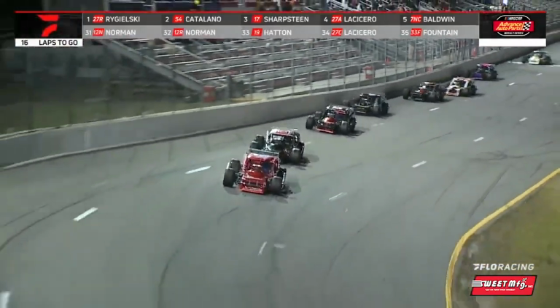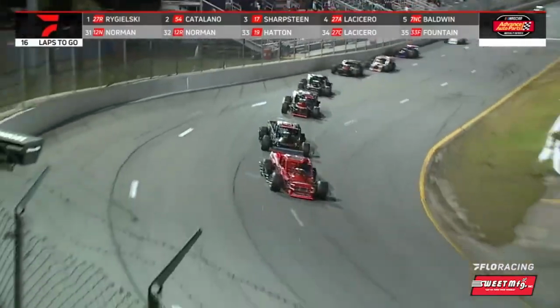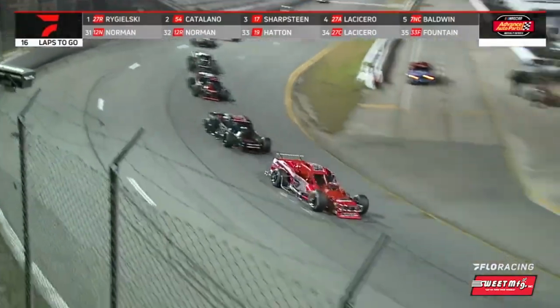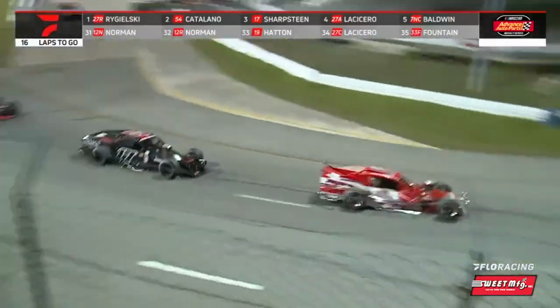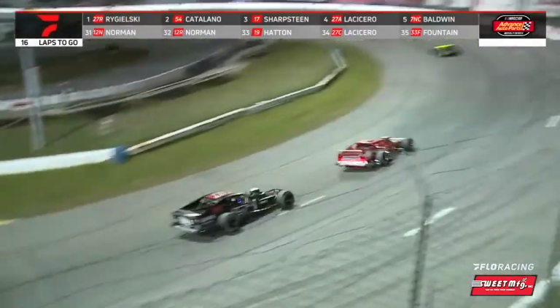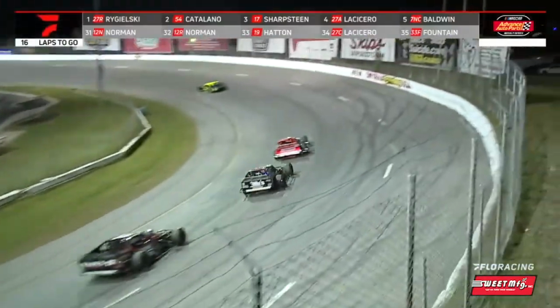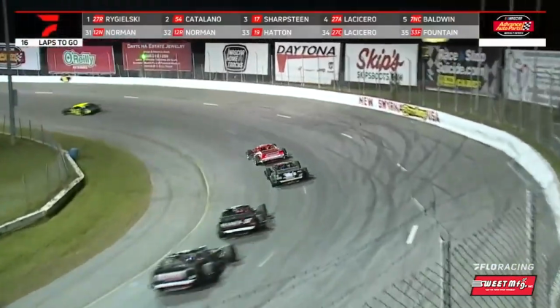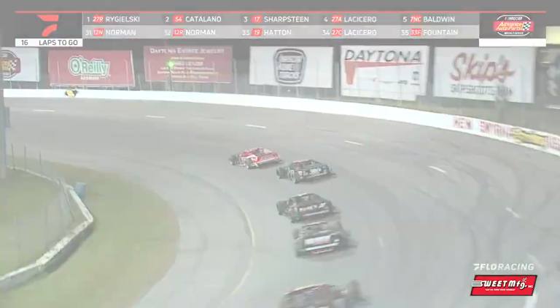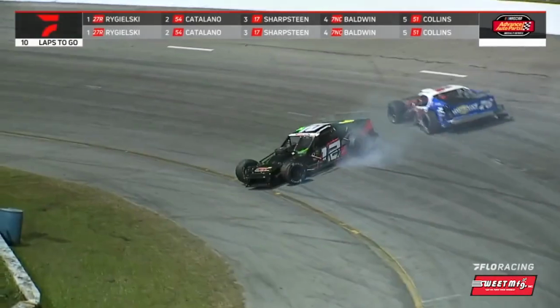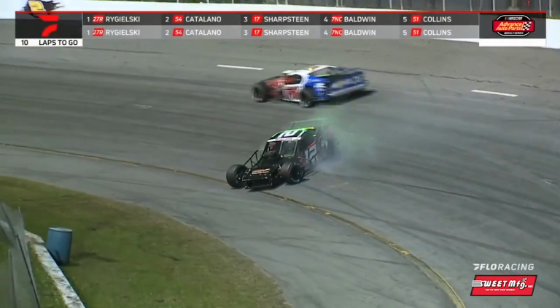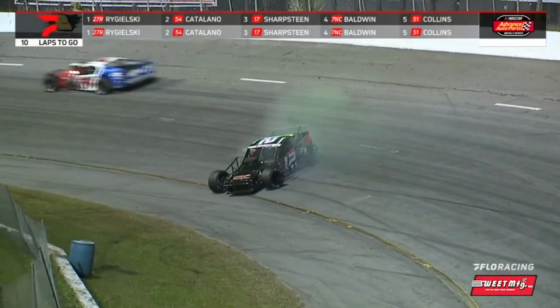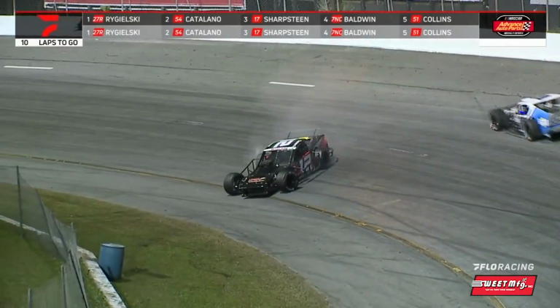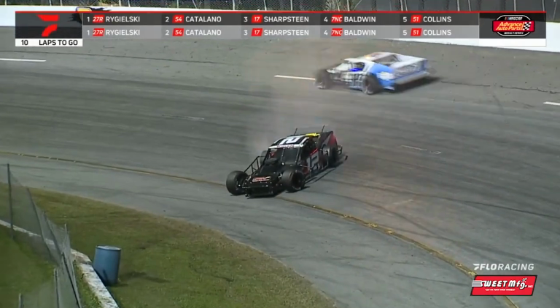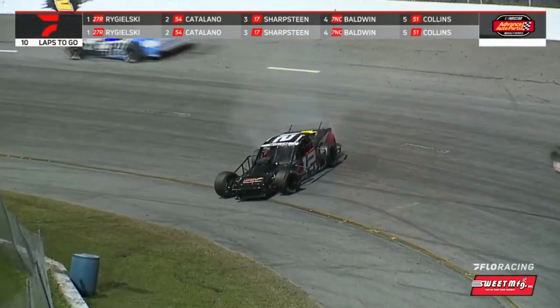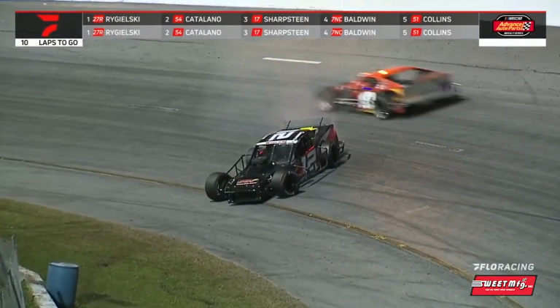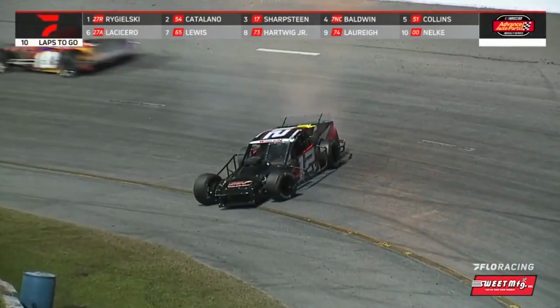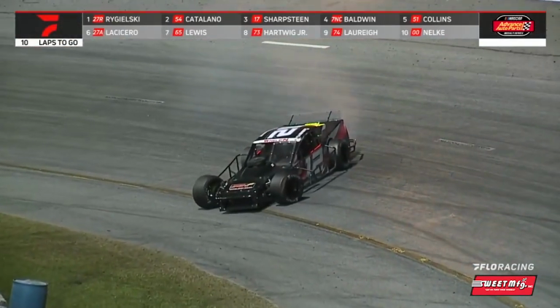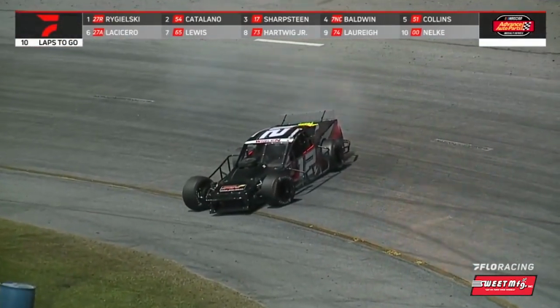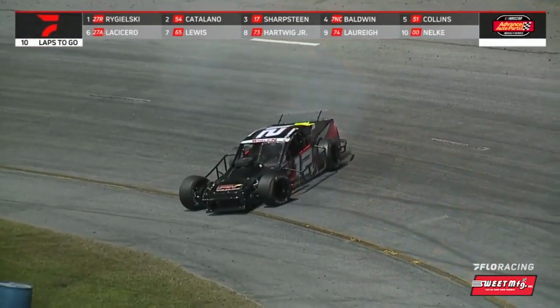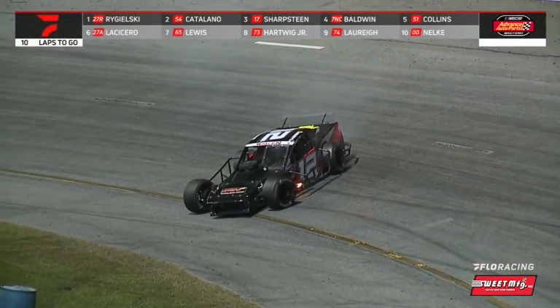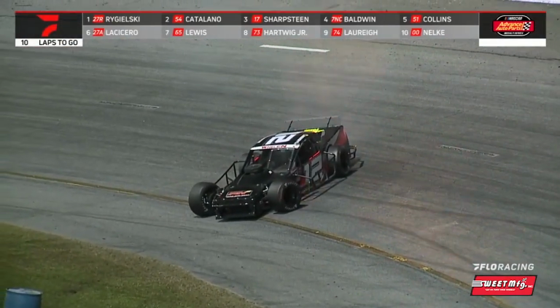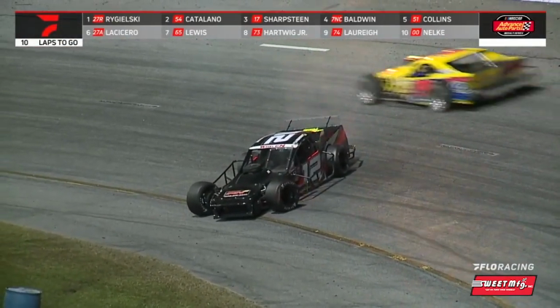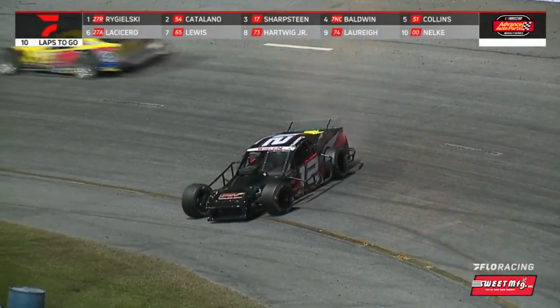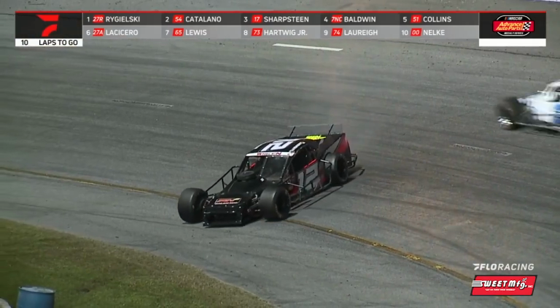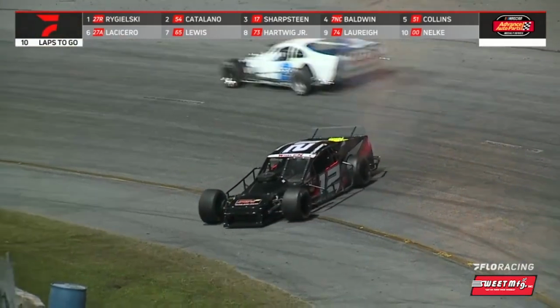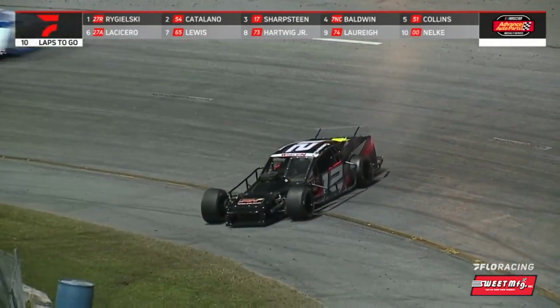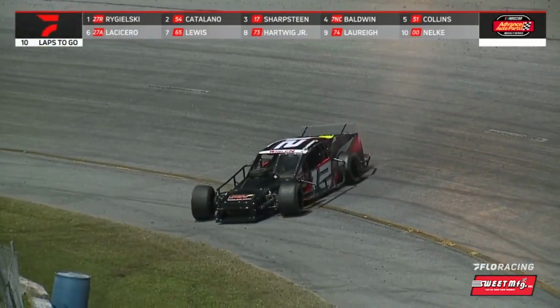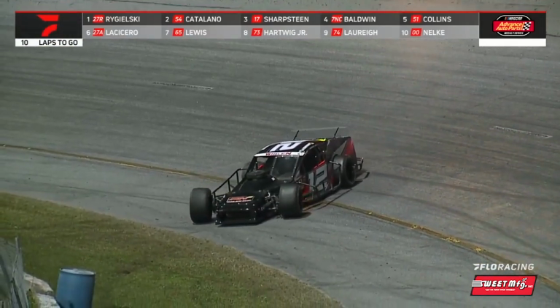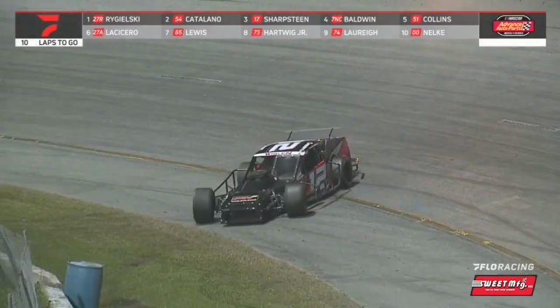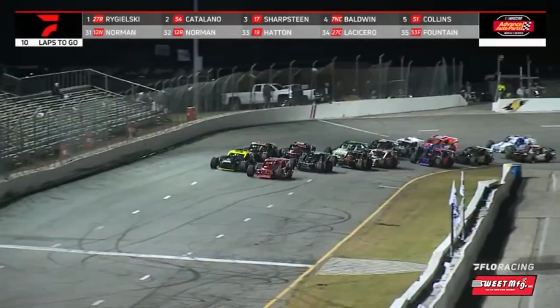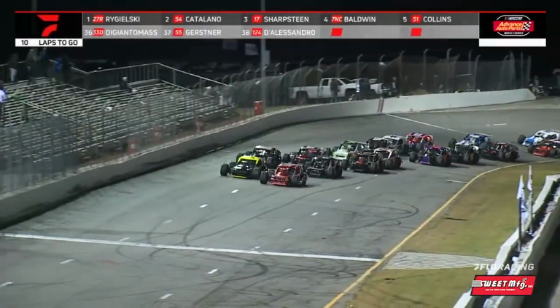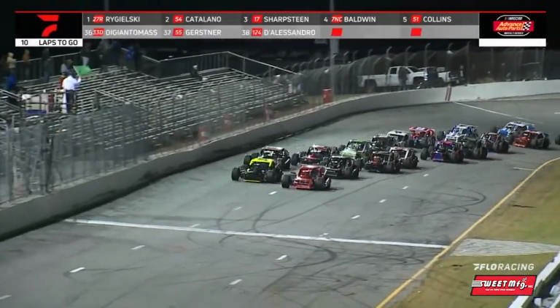Adam LeCicero closing in in that fourth position. Going to be nine to go at the line, and we're going to have a yellow as the 12 of Nick Bear has gone around.